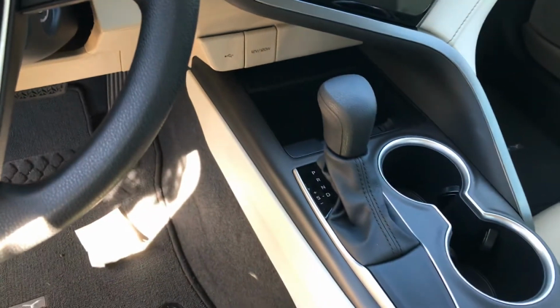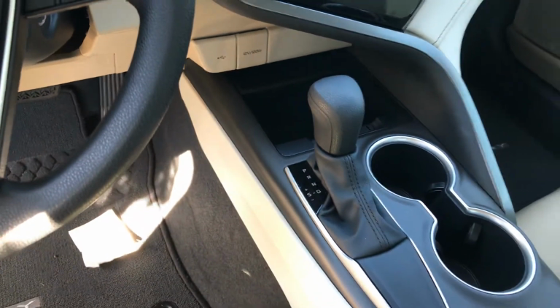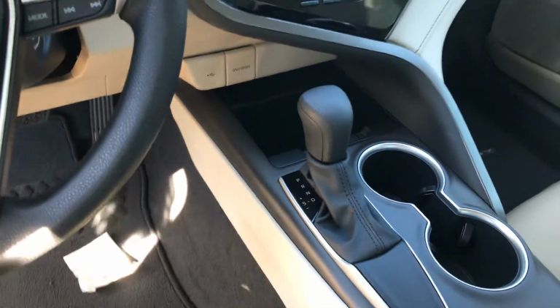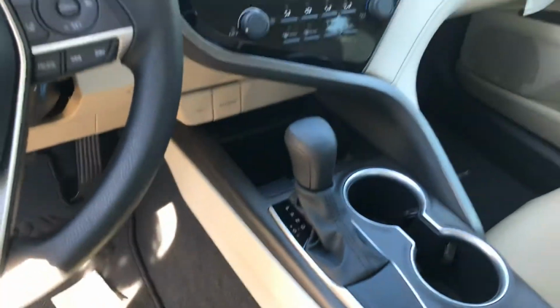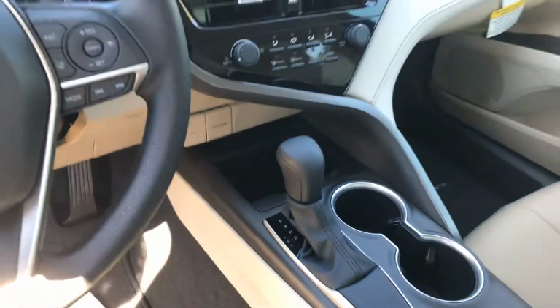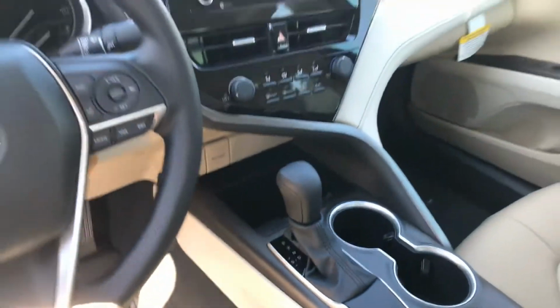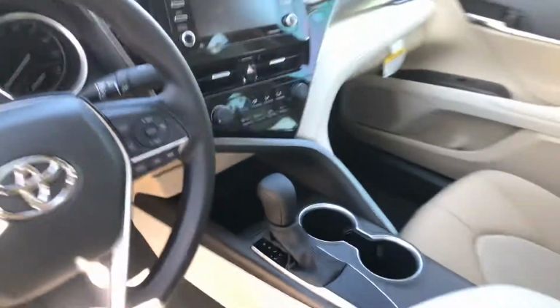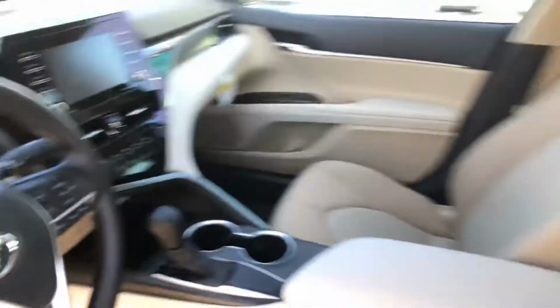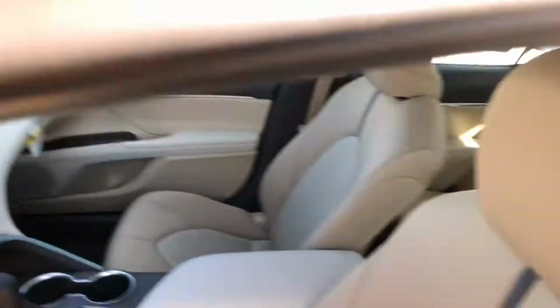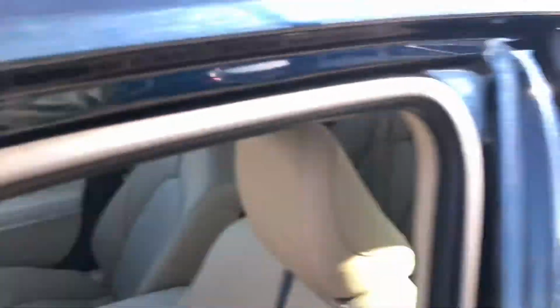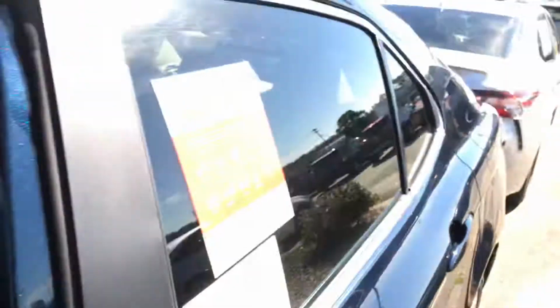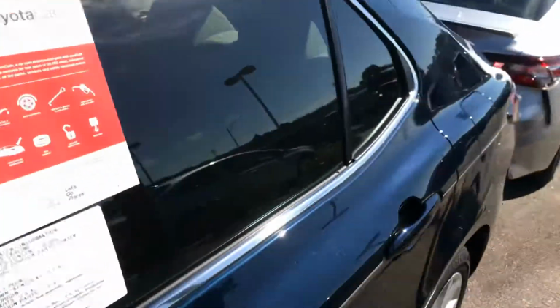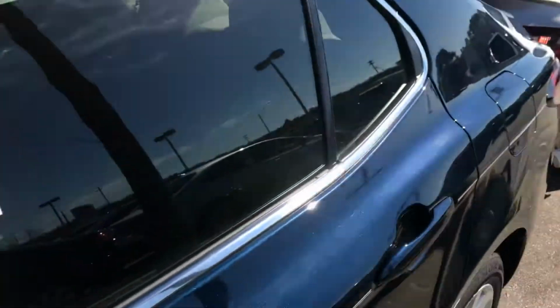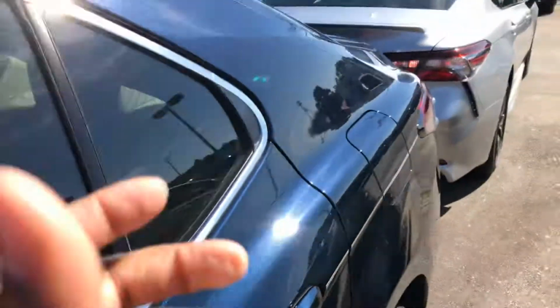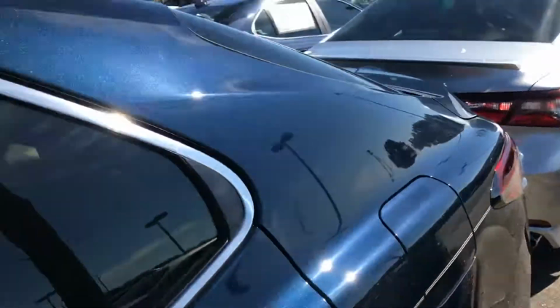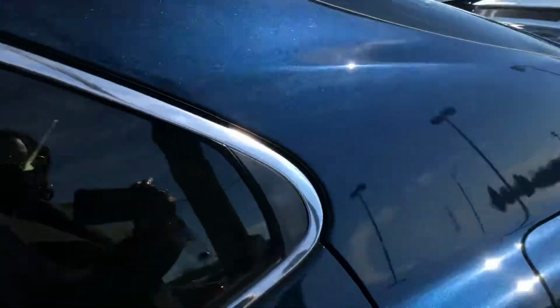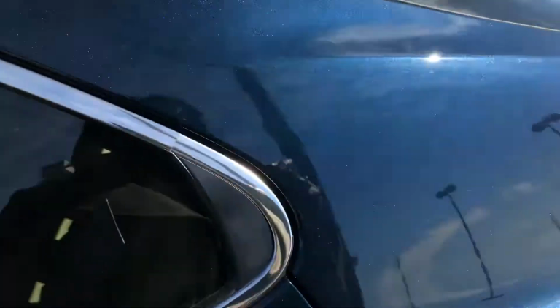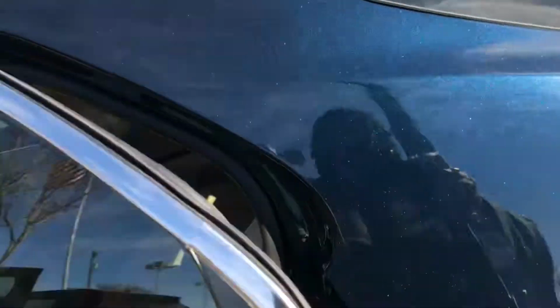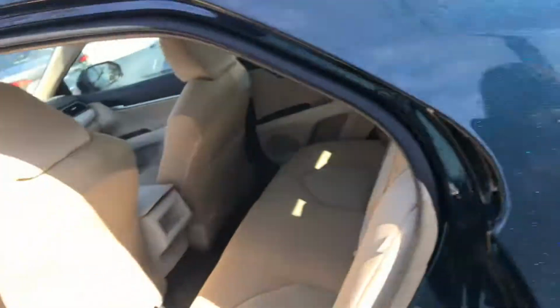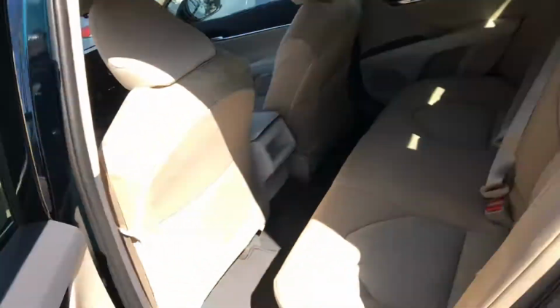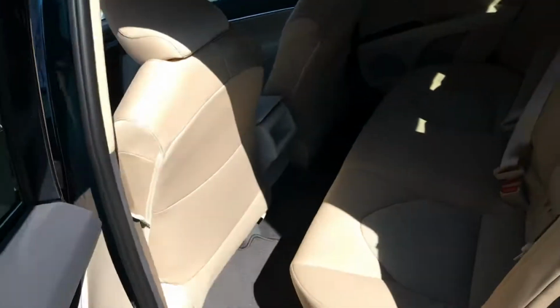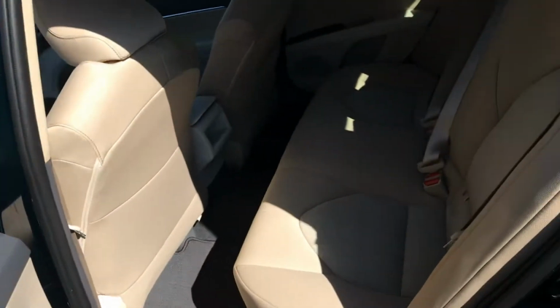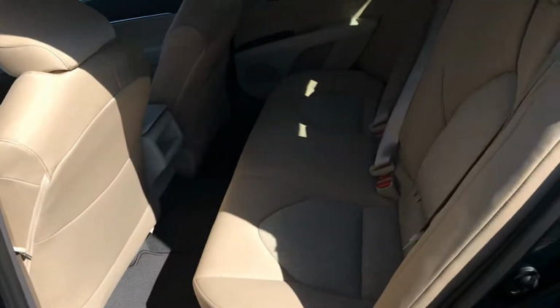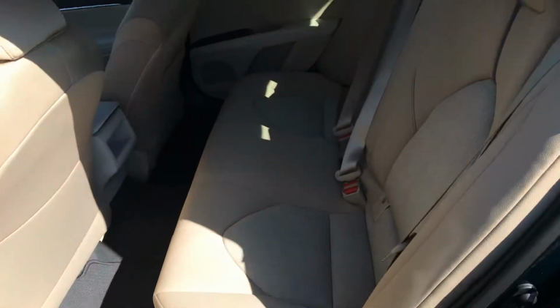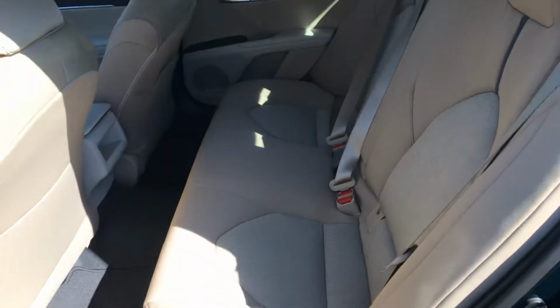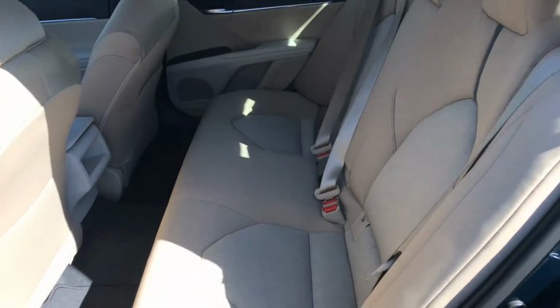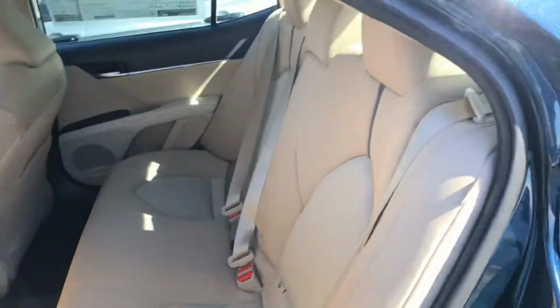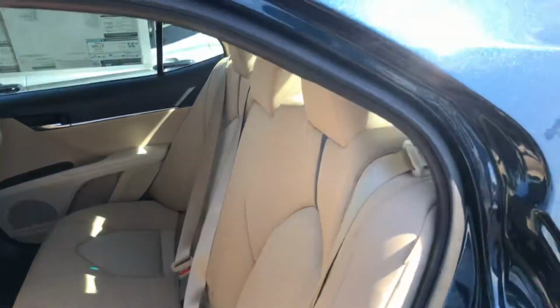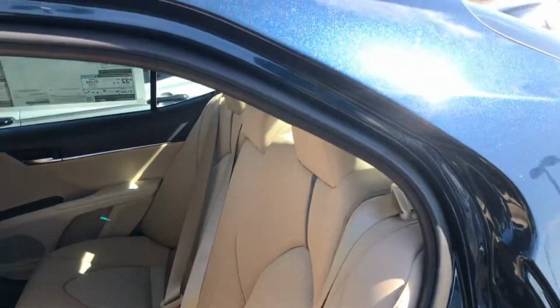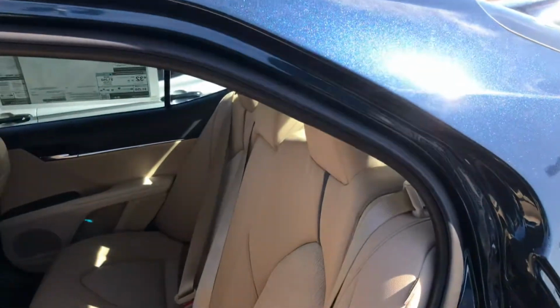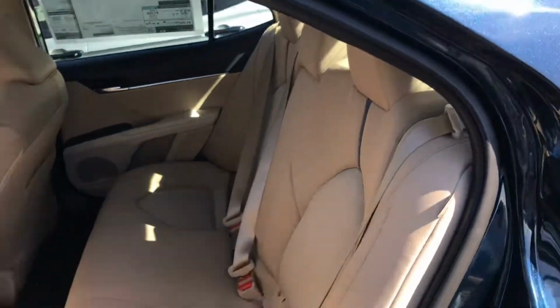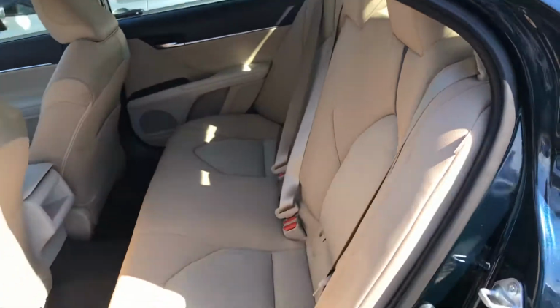Drive stick. Come around to the back seat there — extra spacious for those back seat passengers.